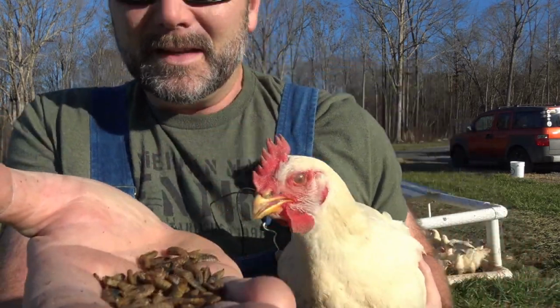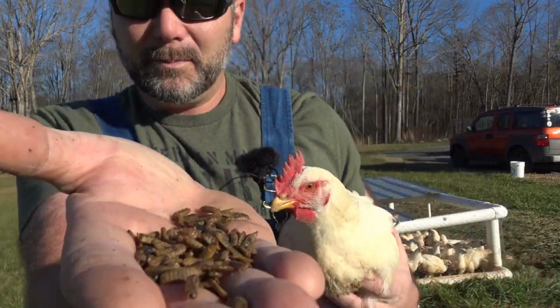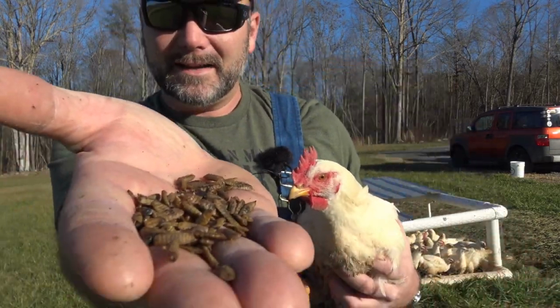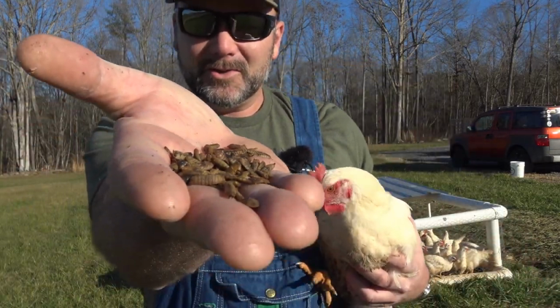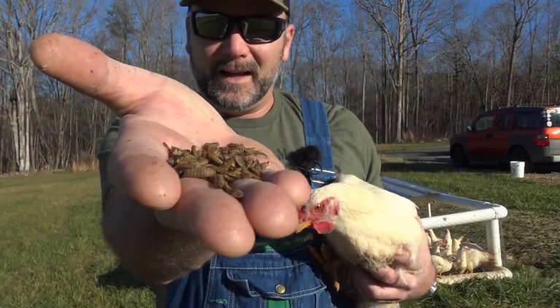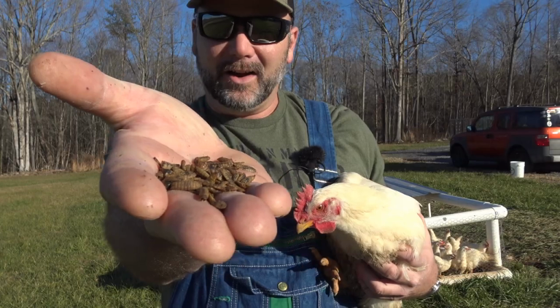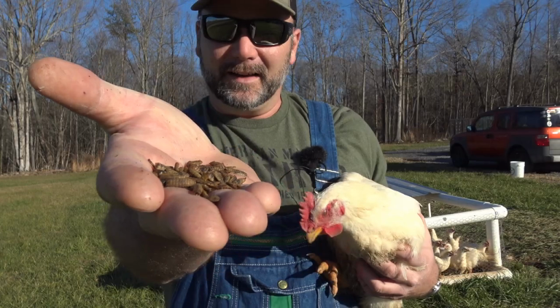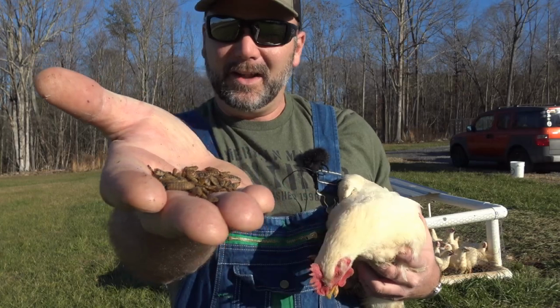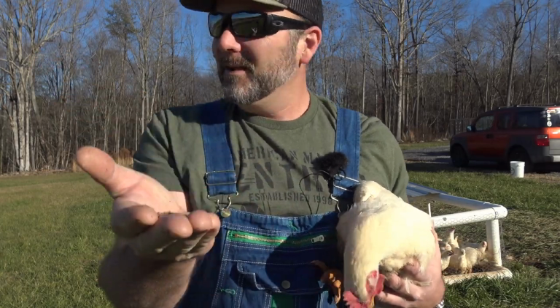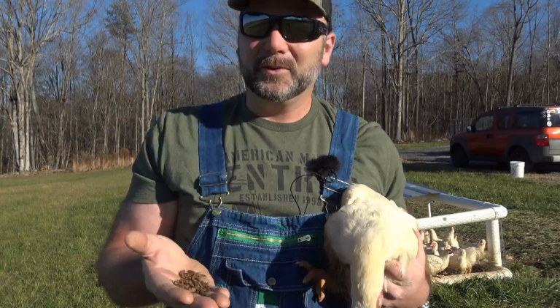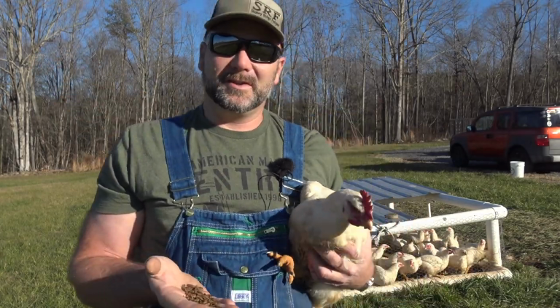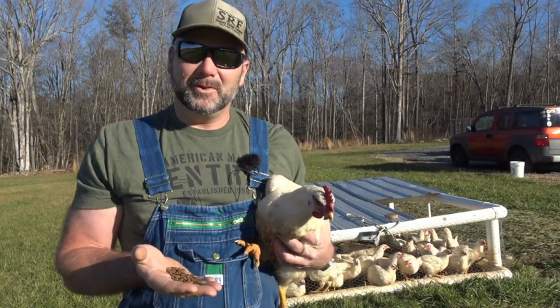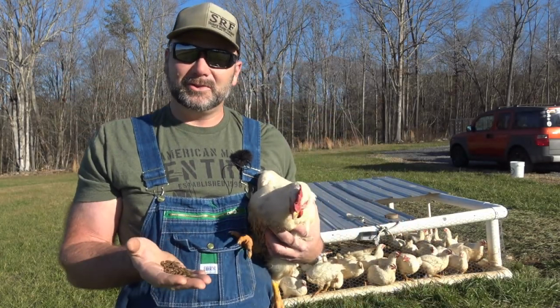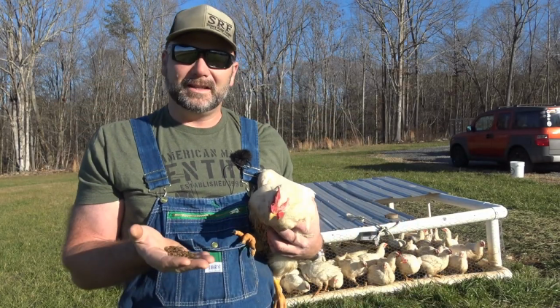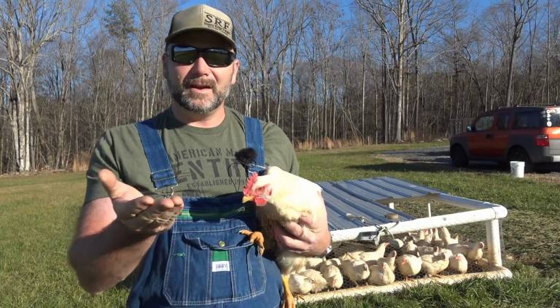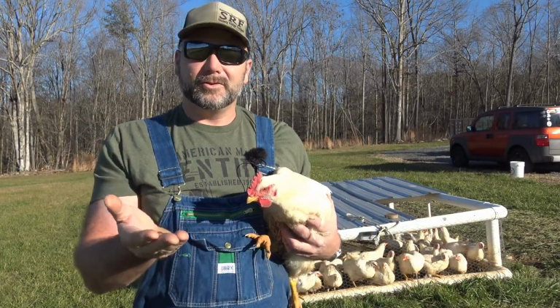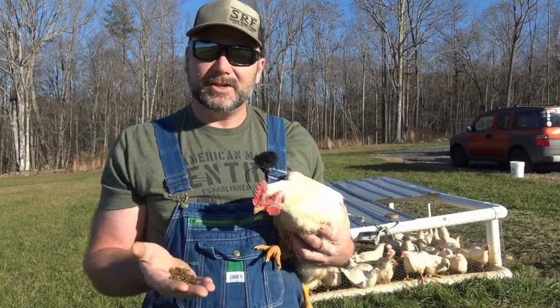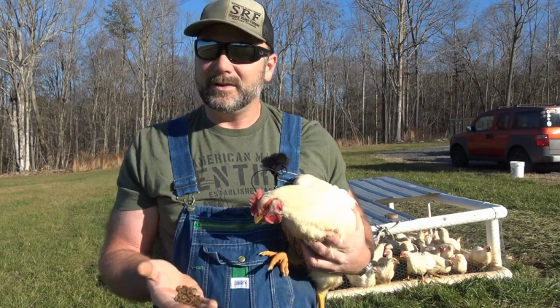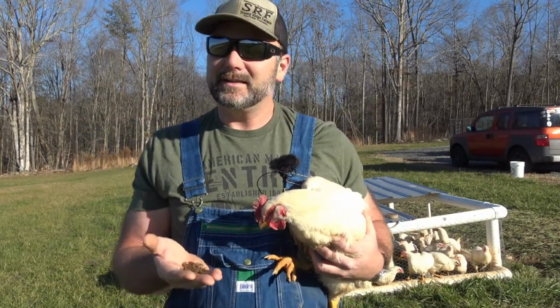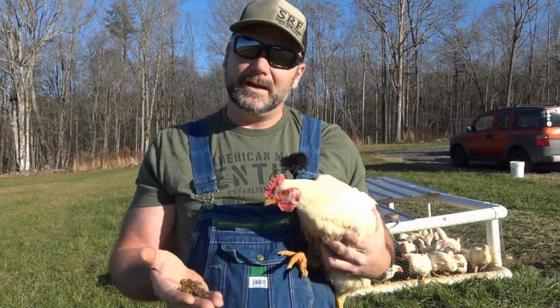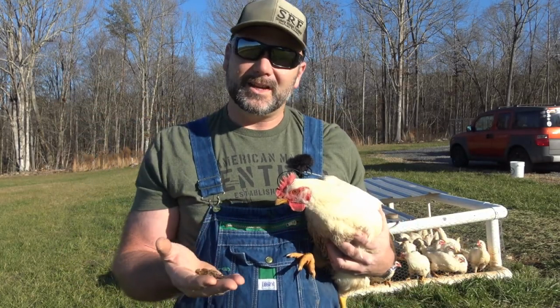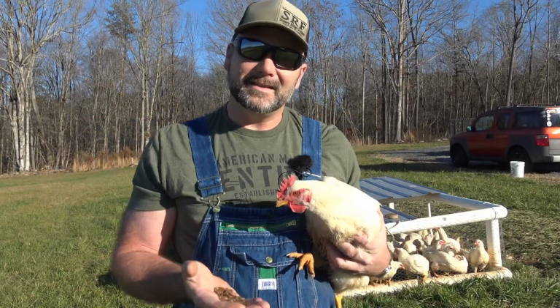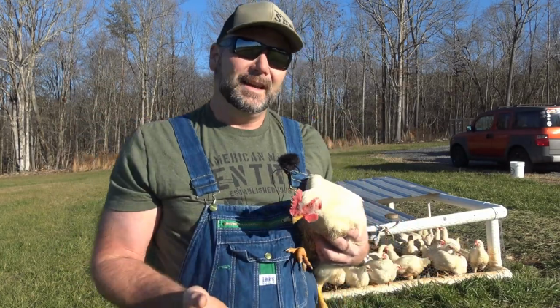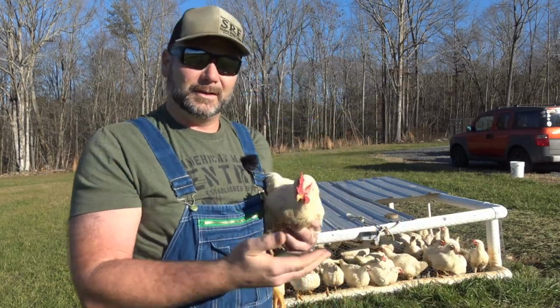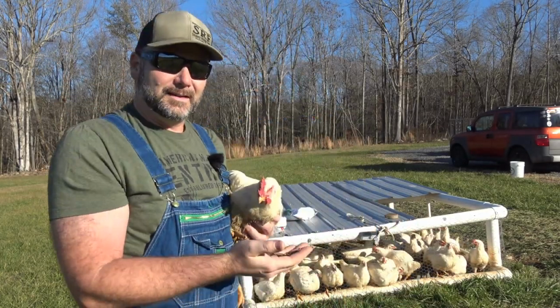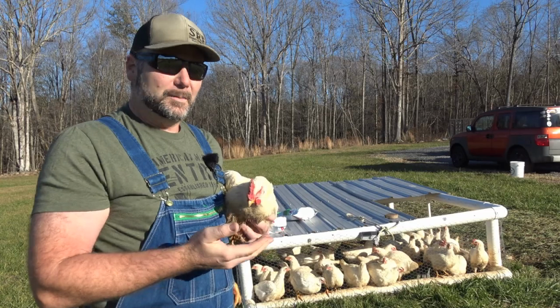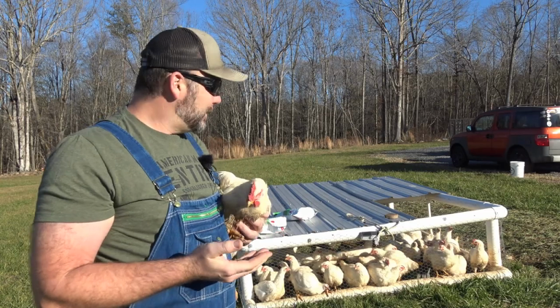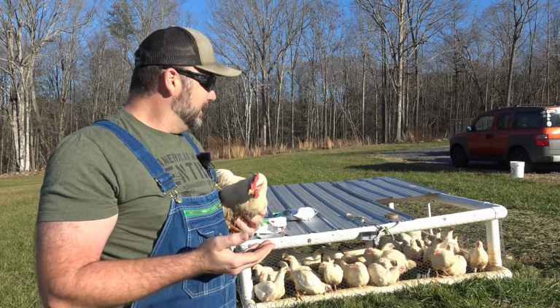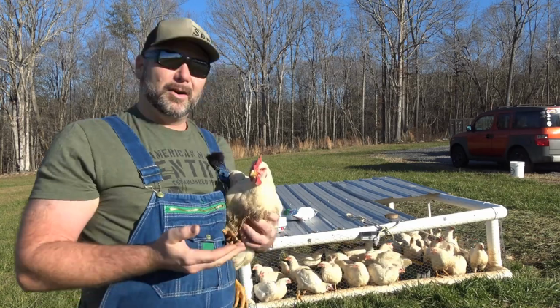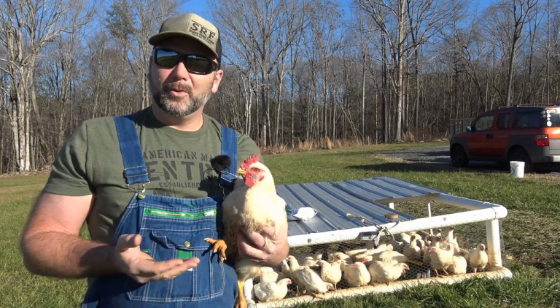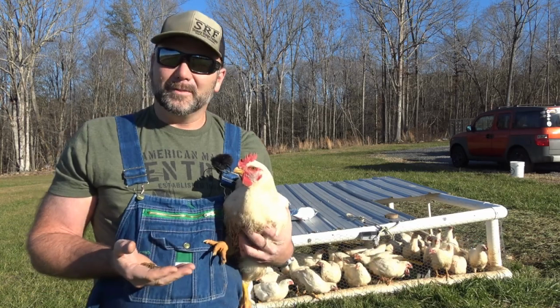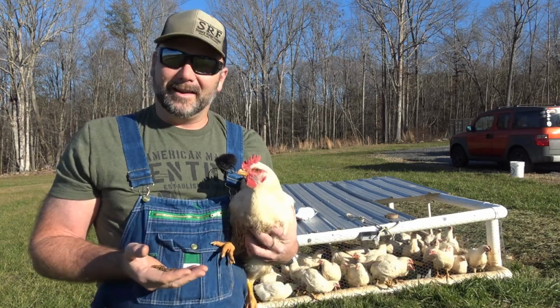These are black soldier fly larvae. Come along — we'll show you some cool, very nutritious treats to feed your chickens, and we'll talk a little bit about our mobile coop setup.